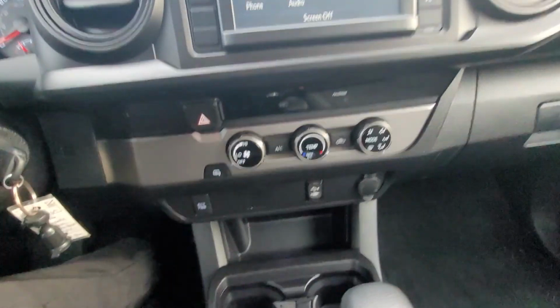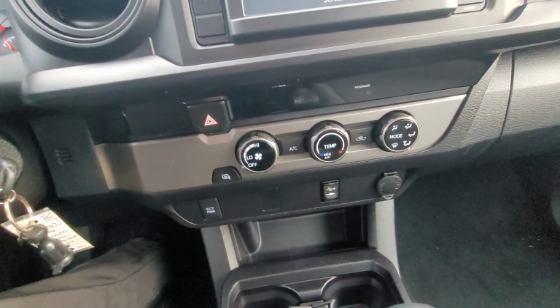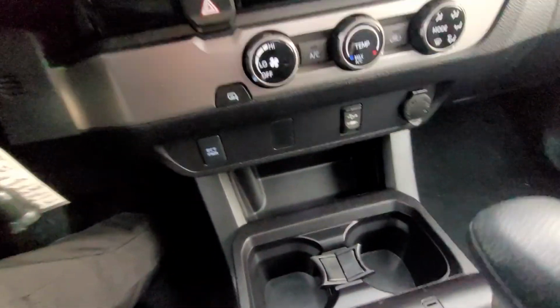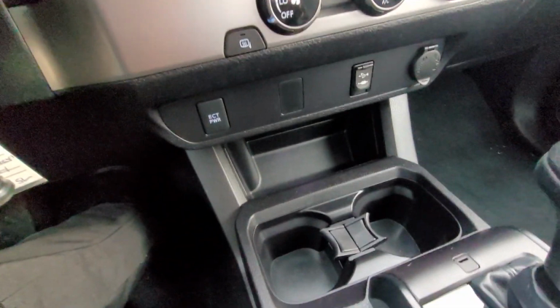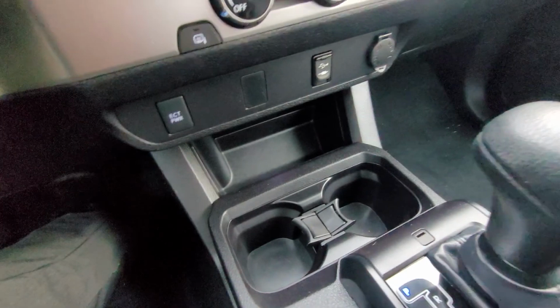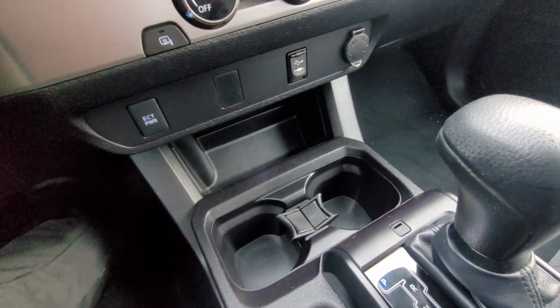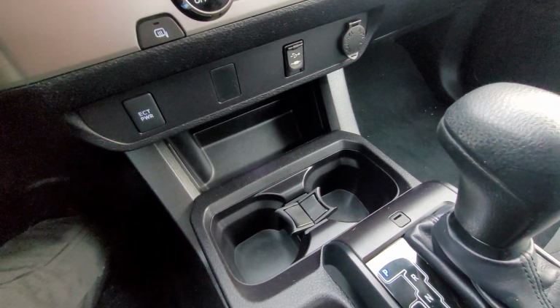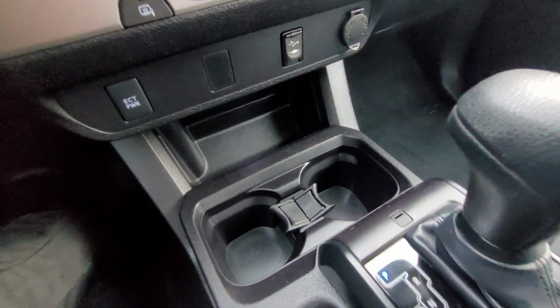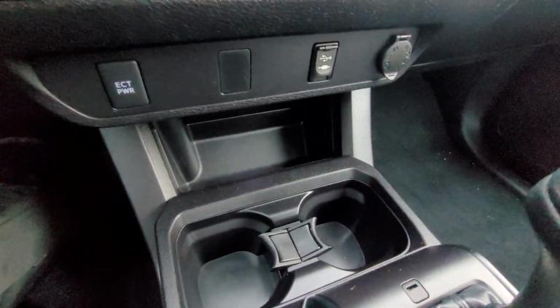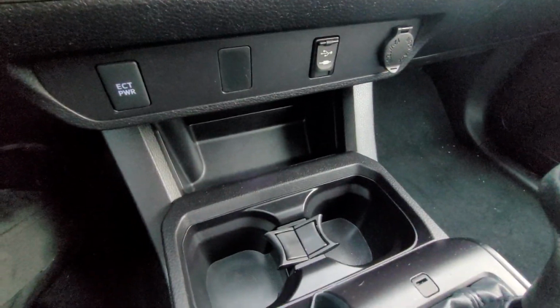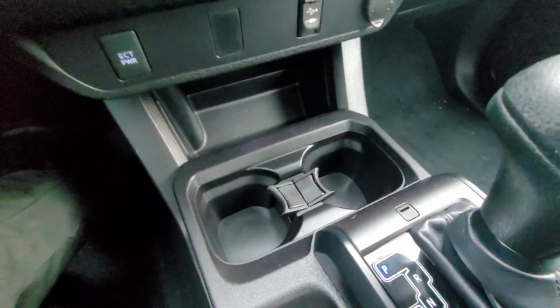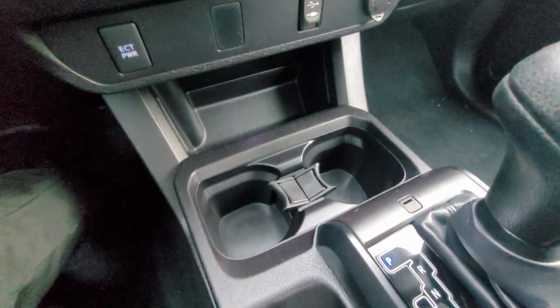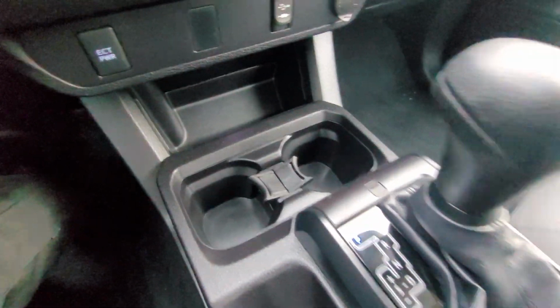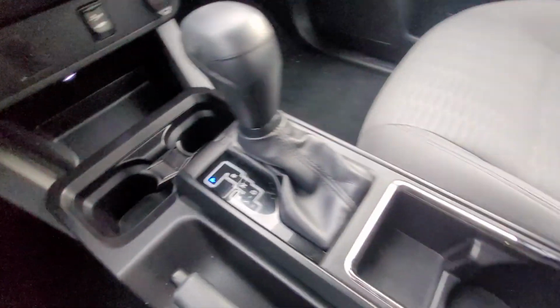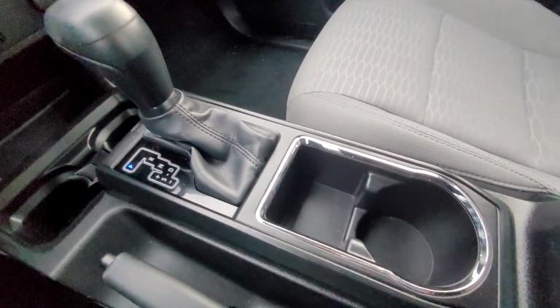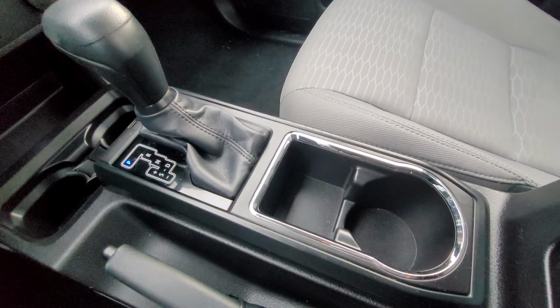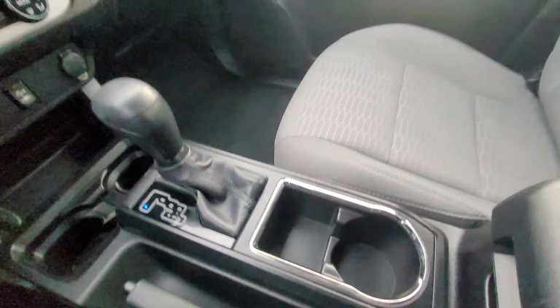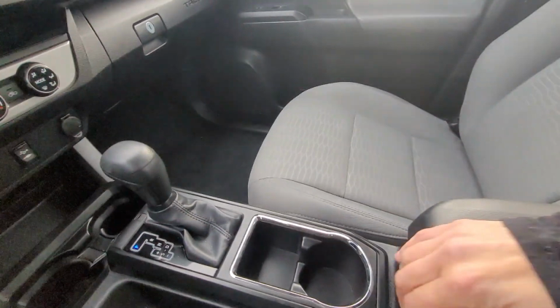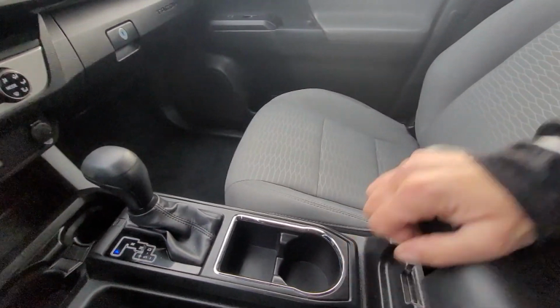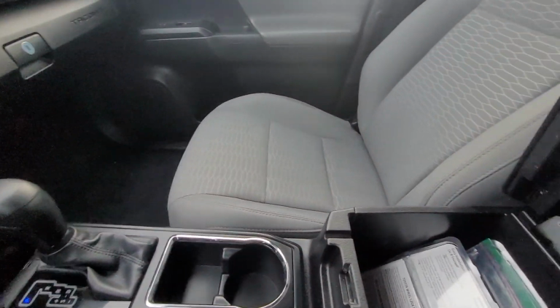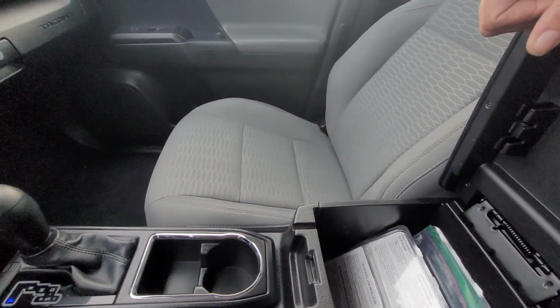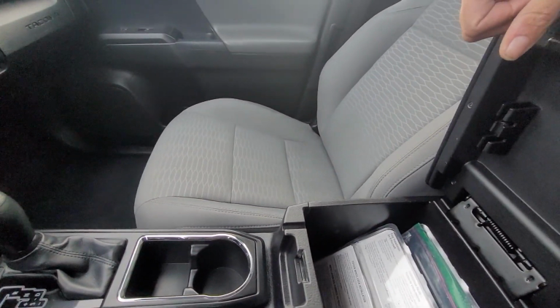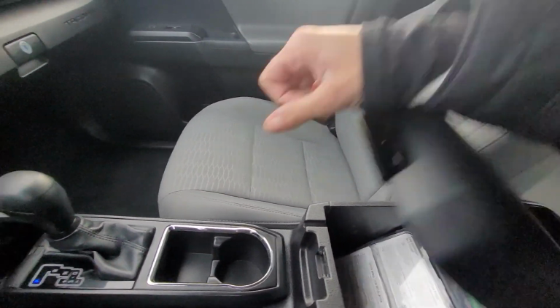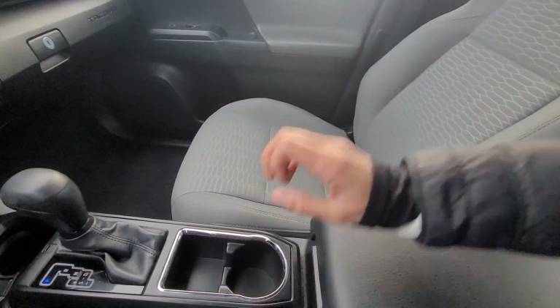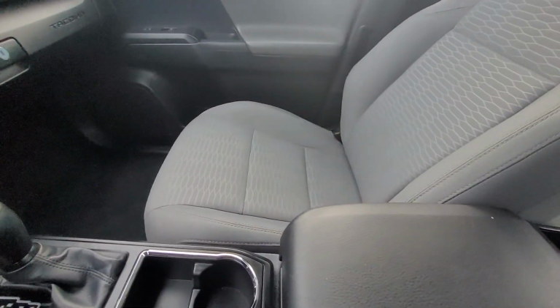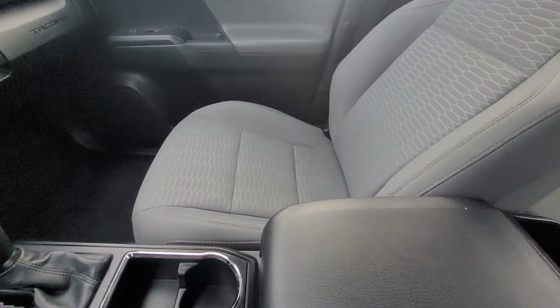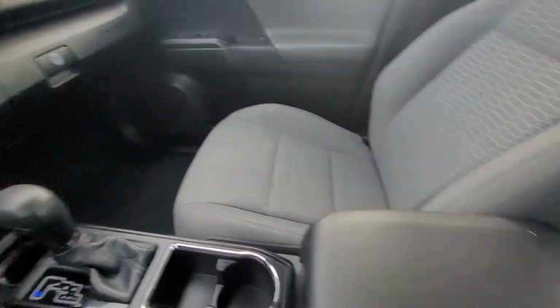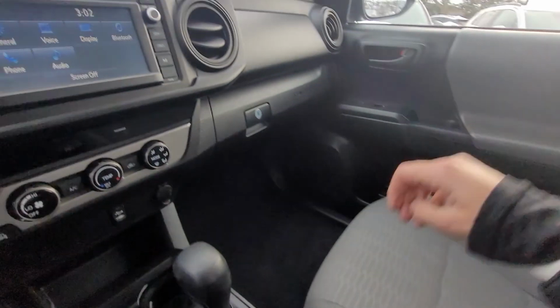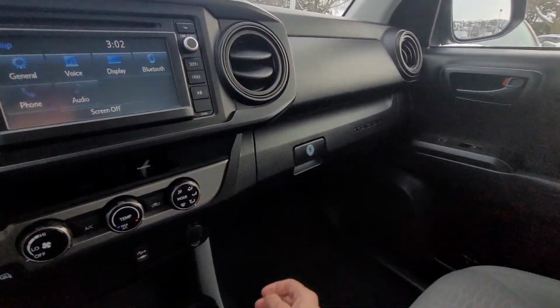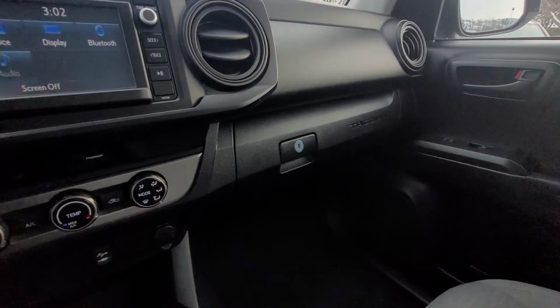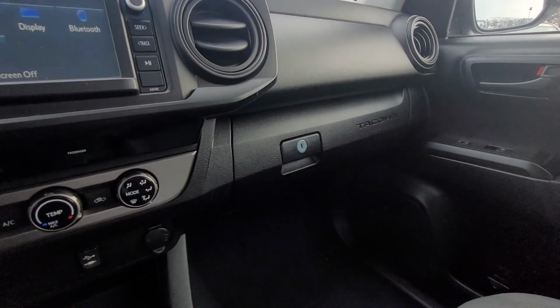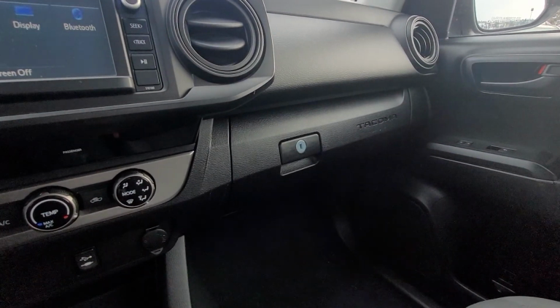We also have a bunch of extra storage compartments — one down there, a couple of cup holders, and another one right there. Opening up the center console shows plenty of room inside, and we do have the locking glove box.